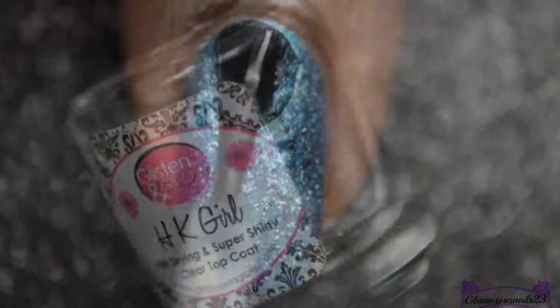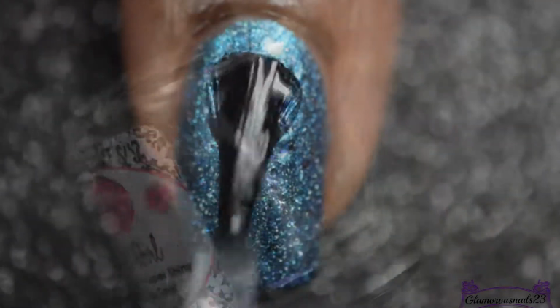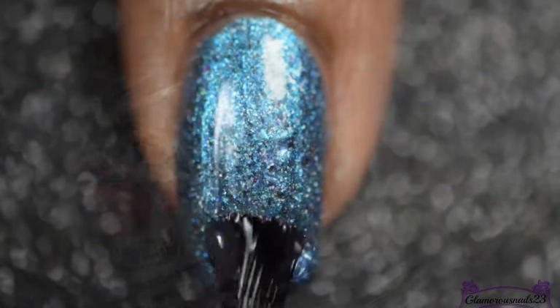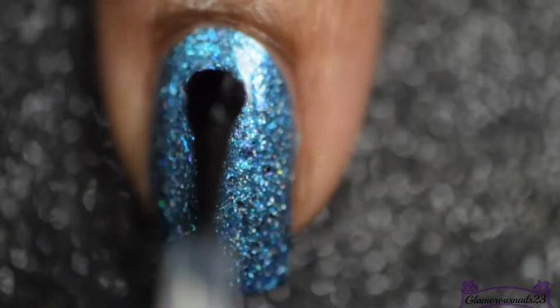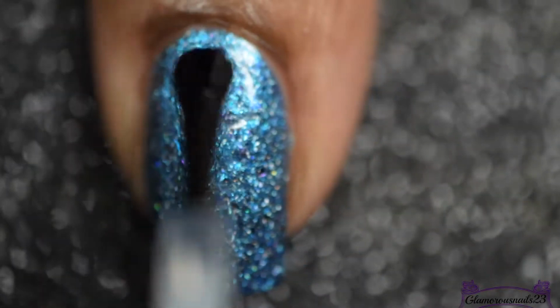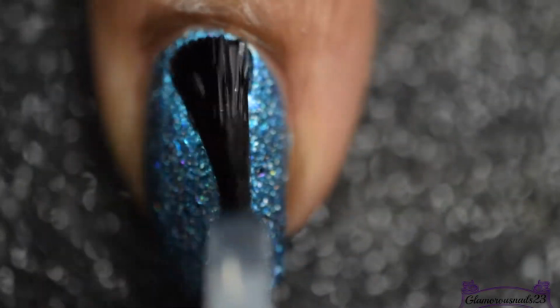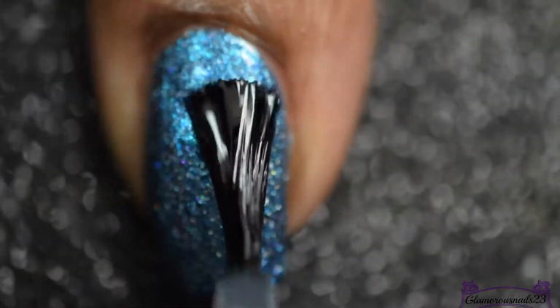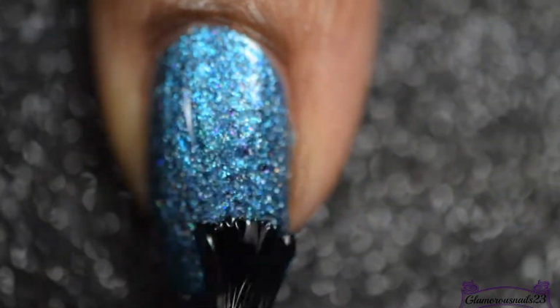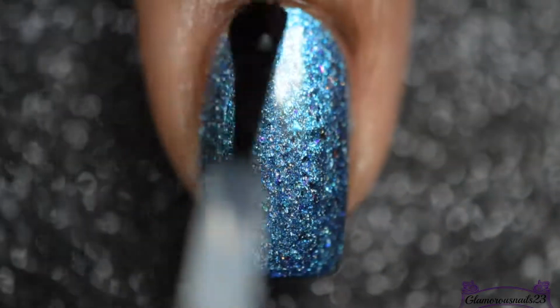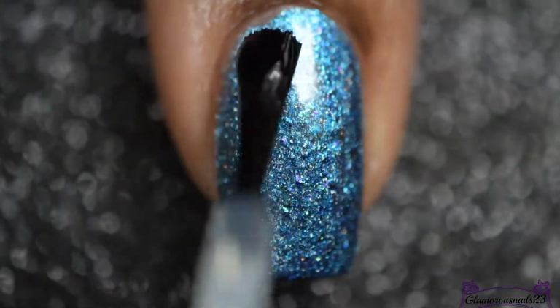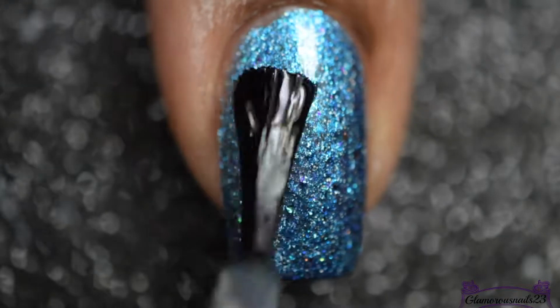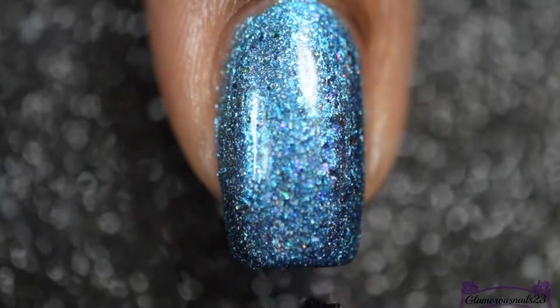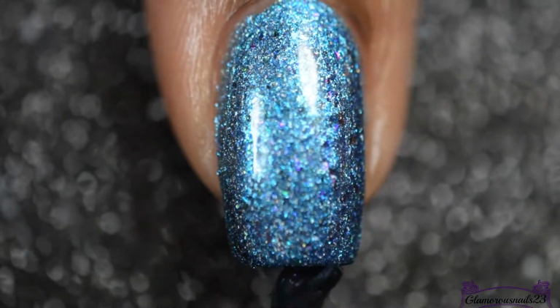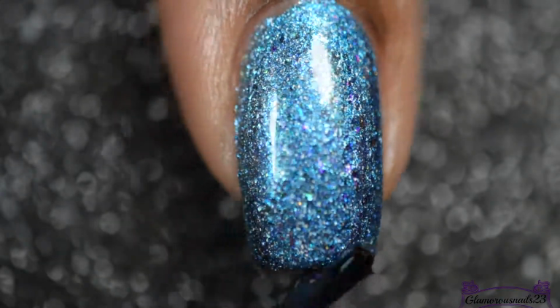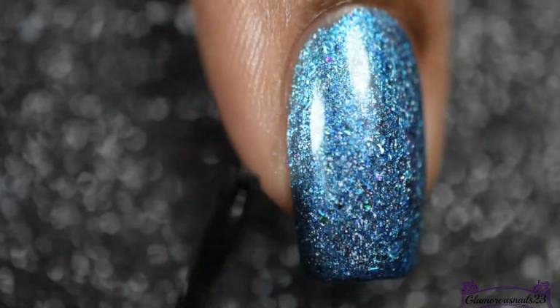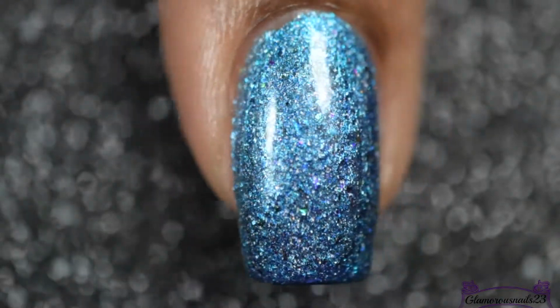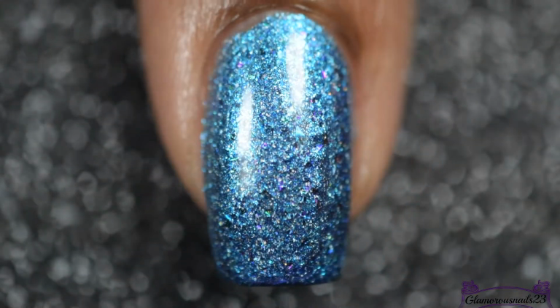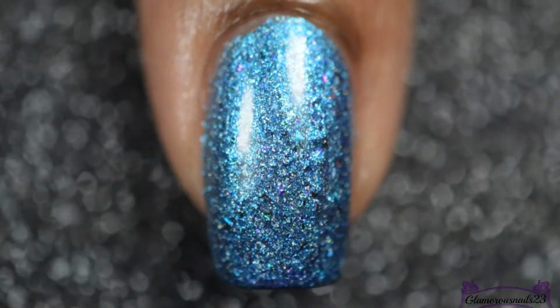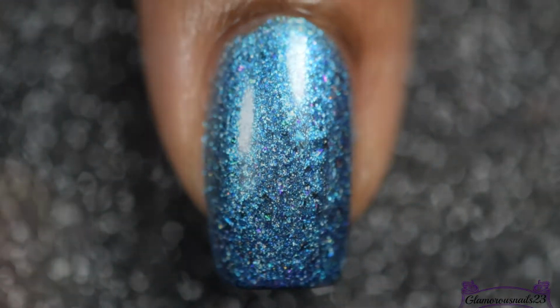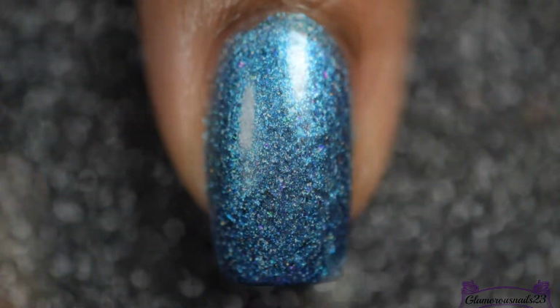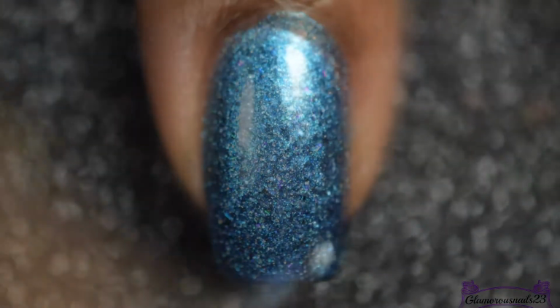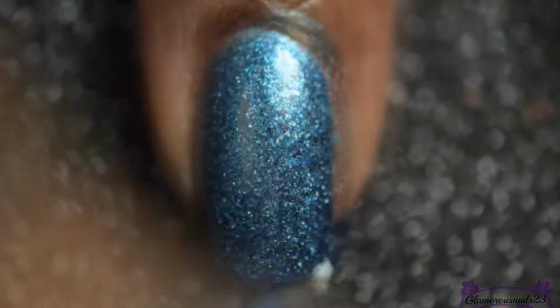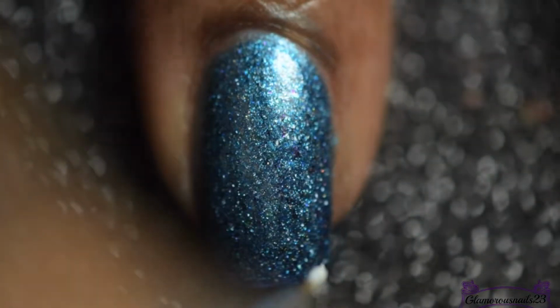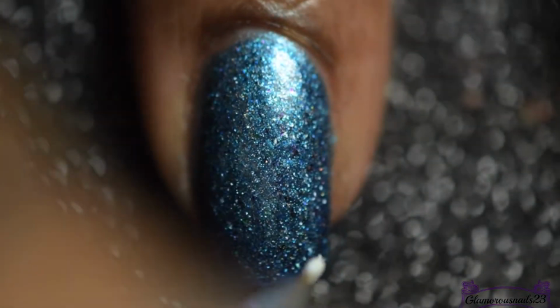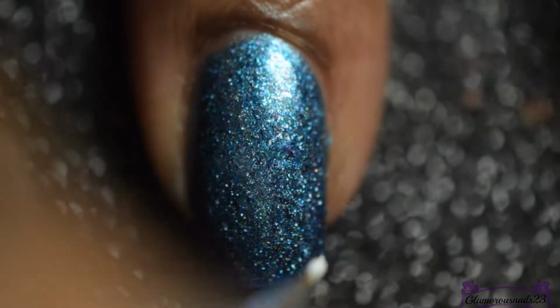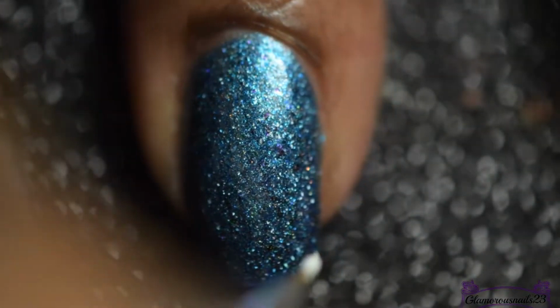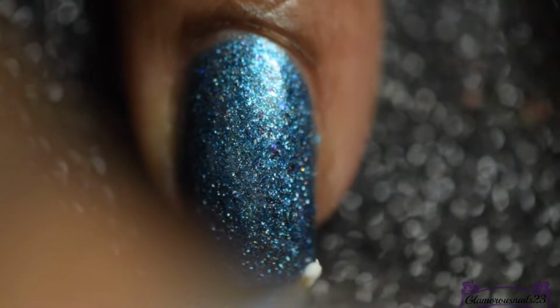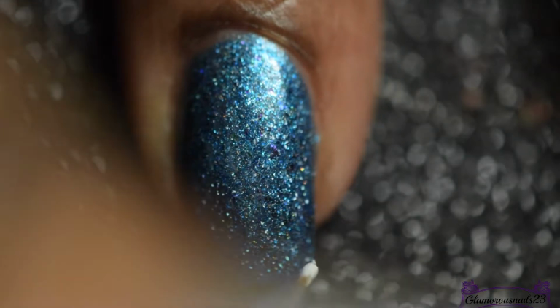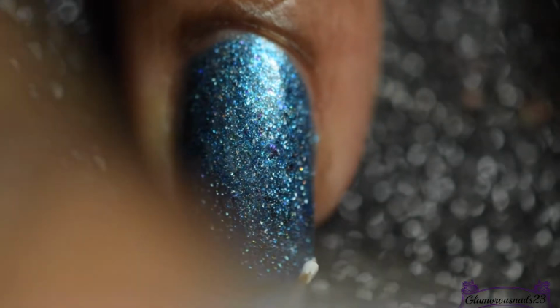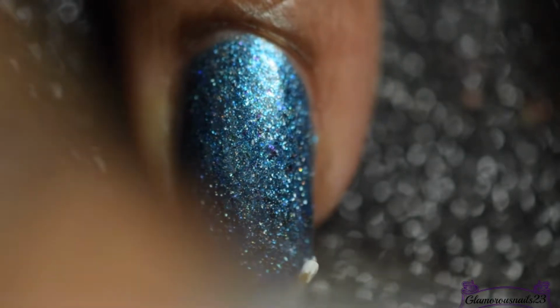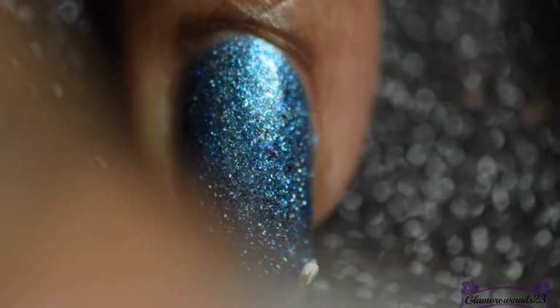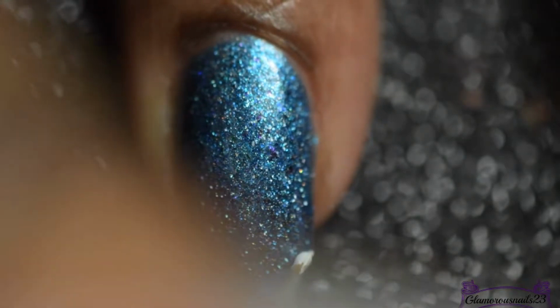Before I do any nail art, I'll be going in with my favorite top coat by Glisten and Glow, just to make sure that my base is dried completely.